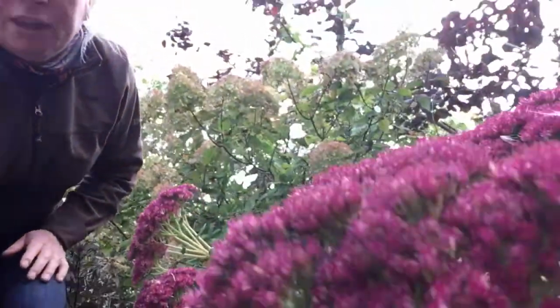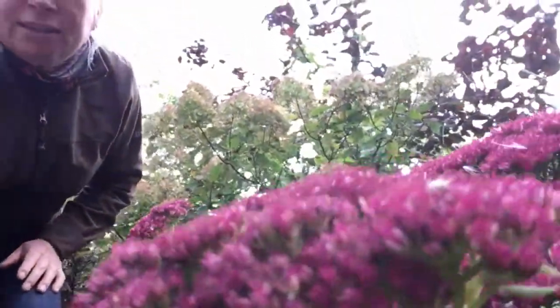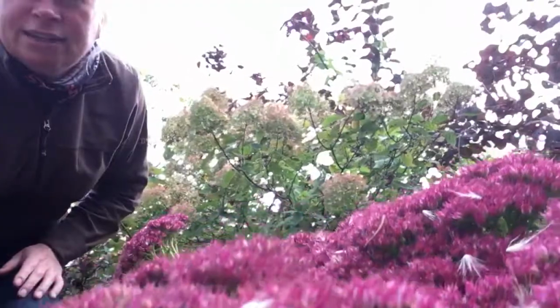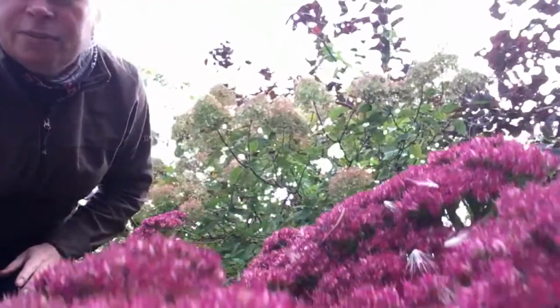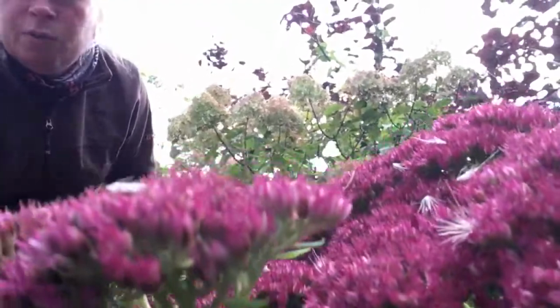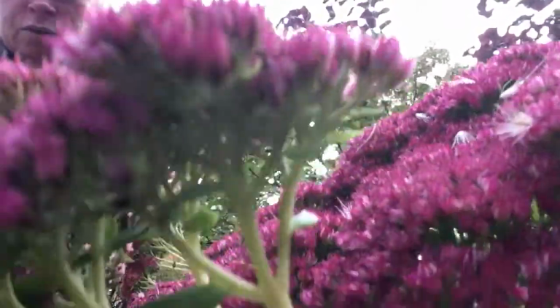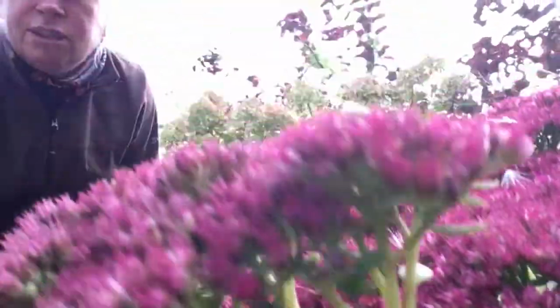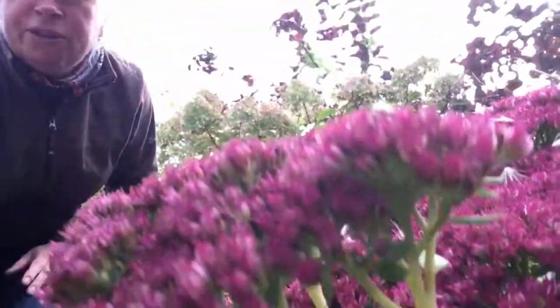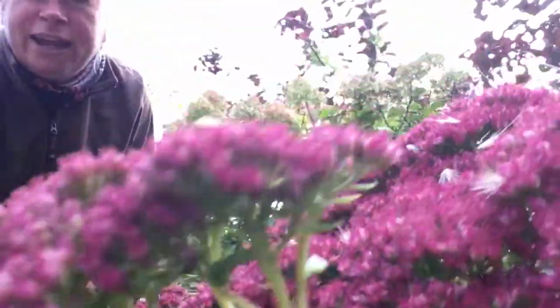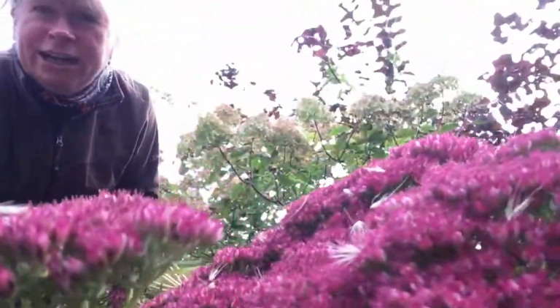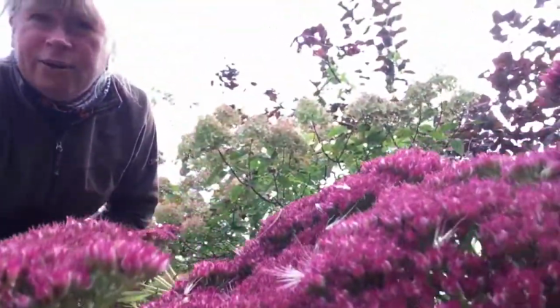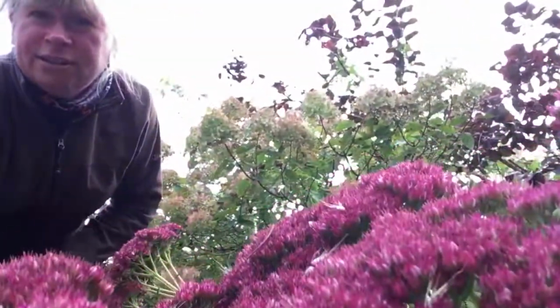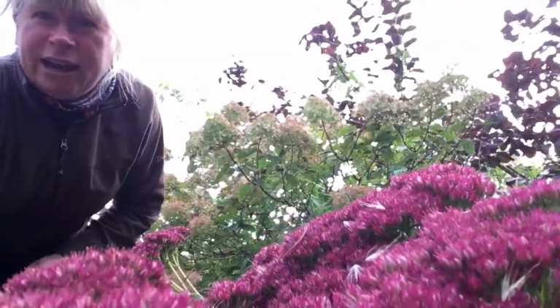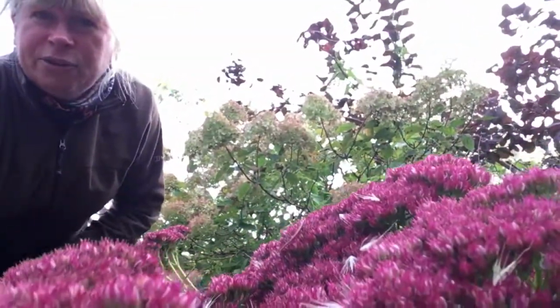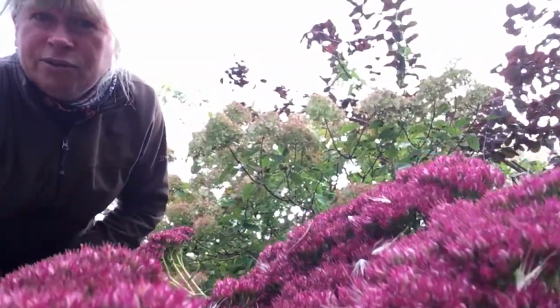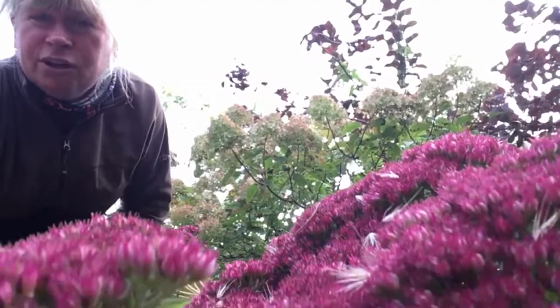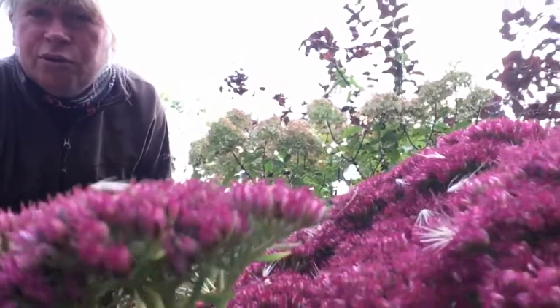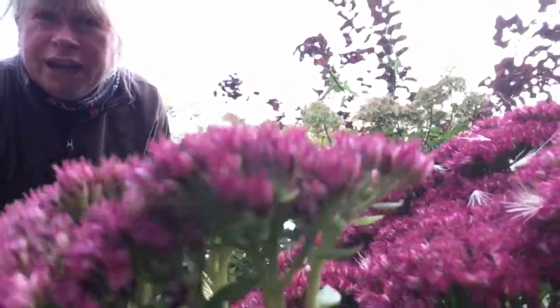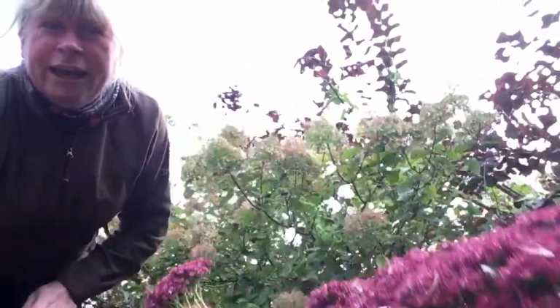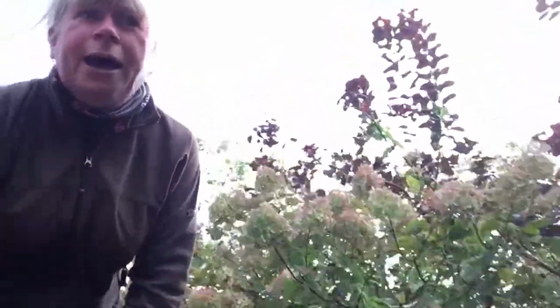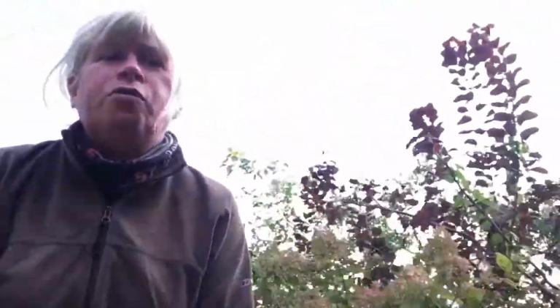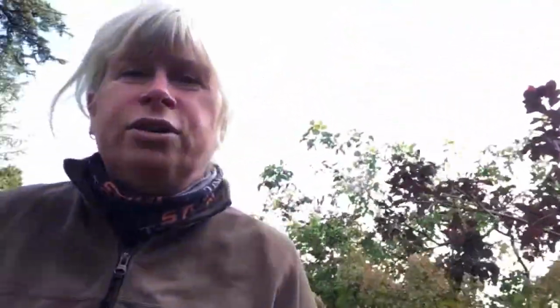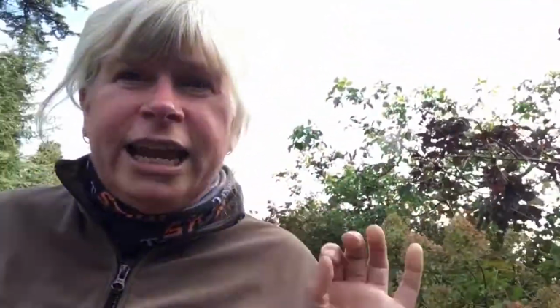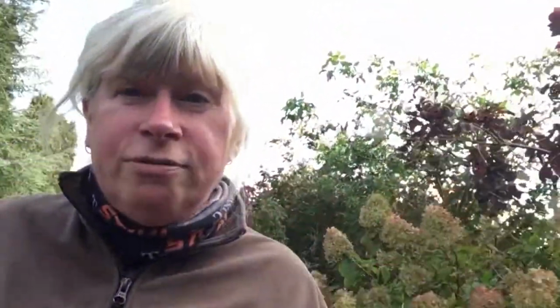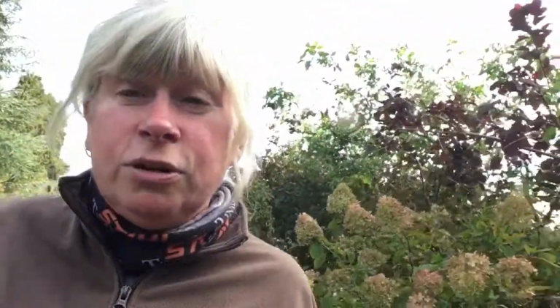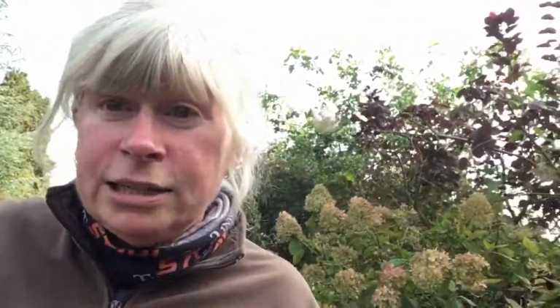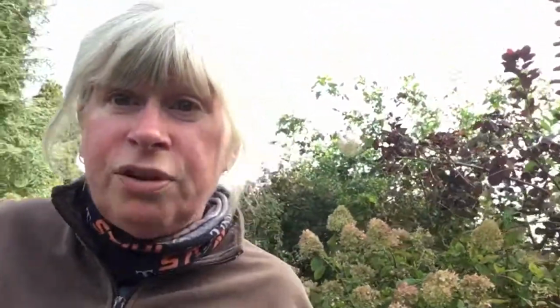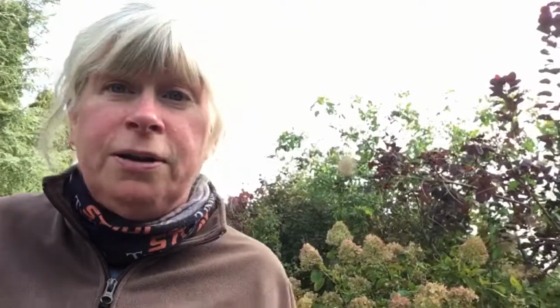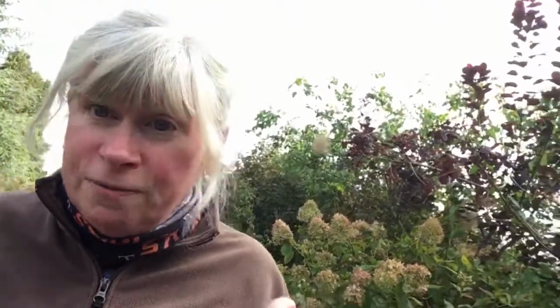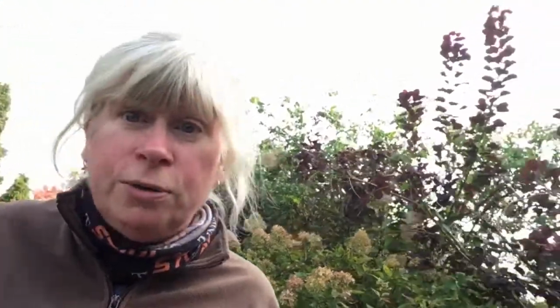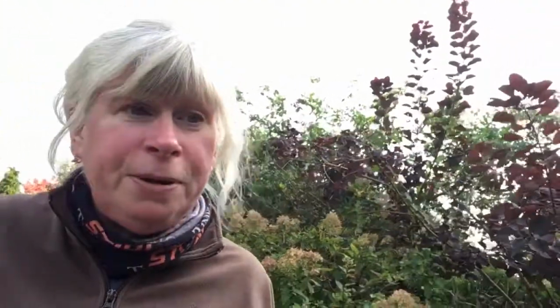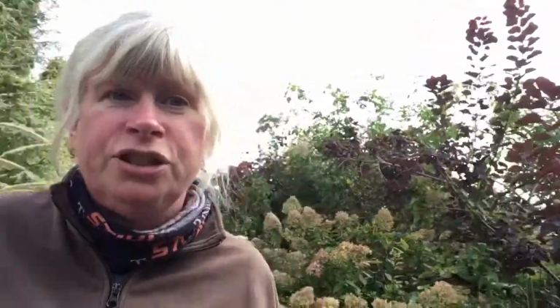And there's our sedum. I've been waiting all summer for it to flower and now it's an absolute glory. Really good late butterfly plant and very good bee plant too.